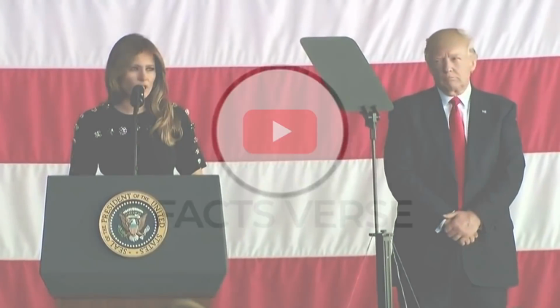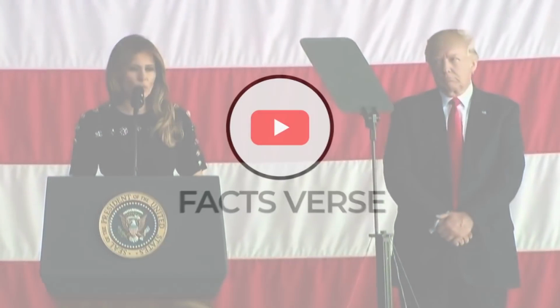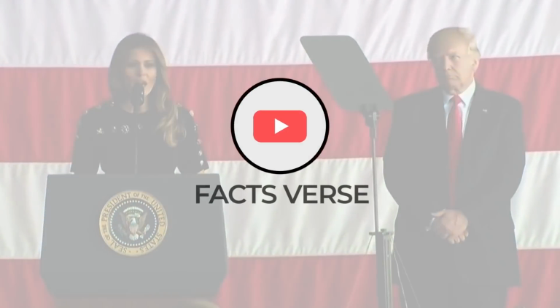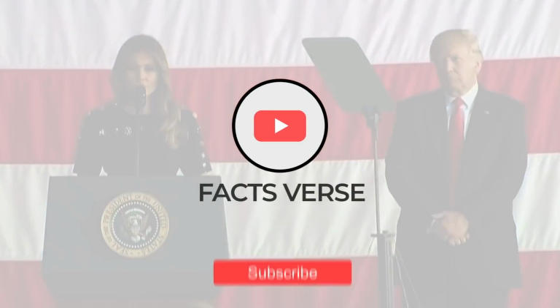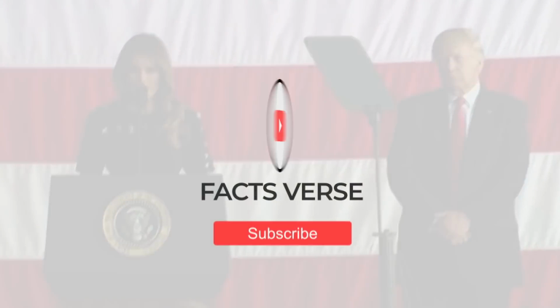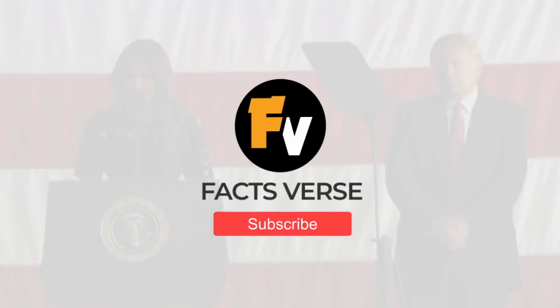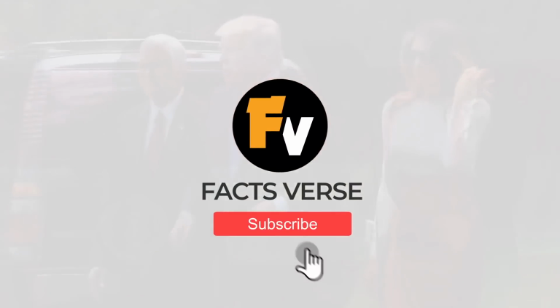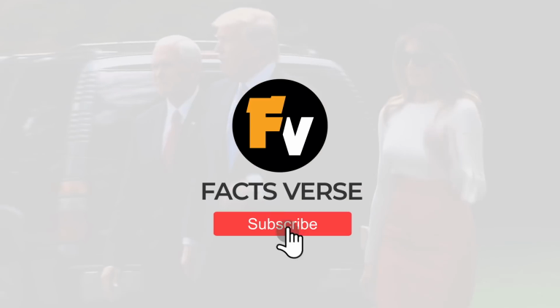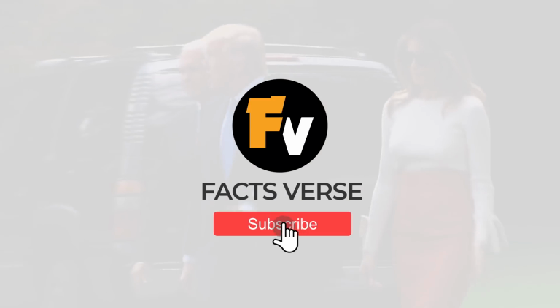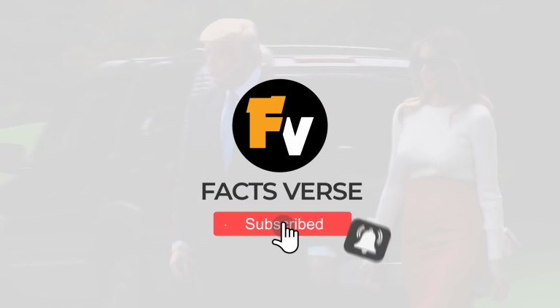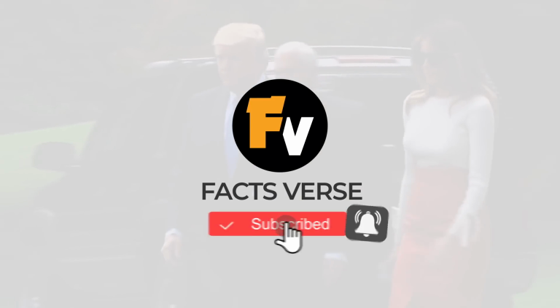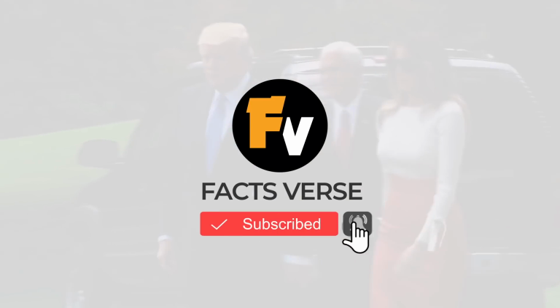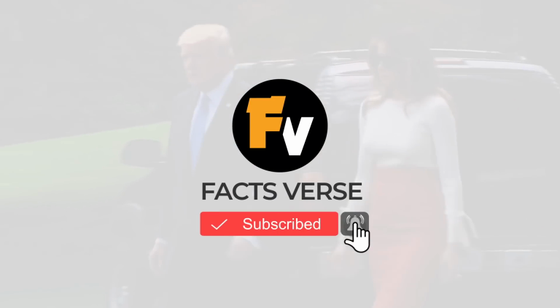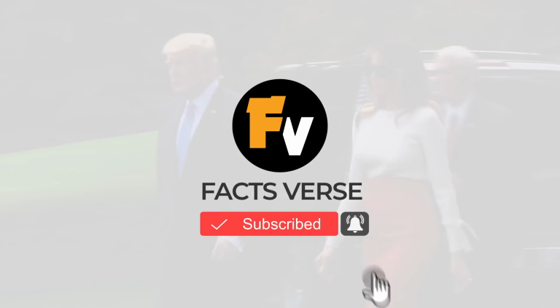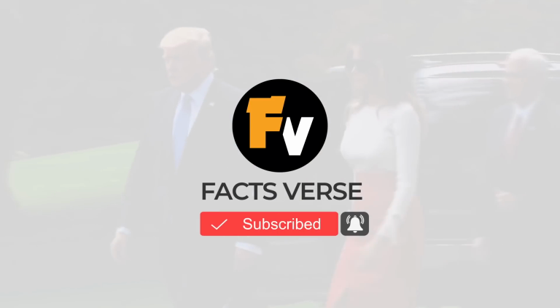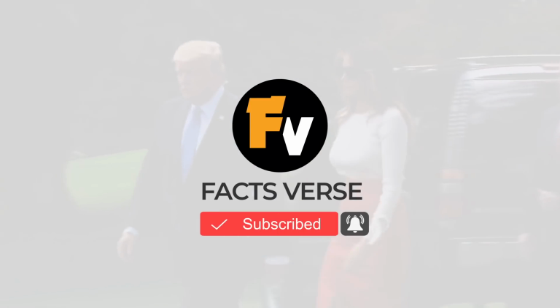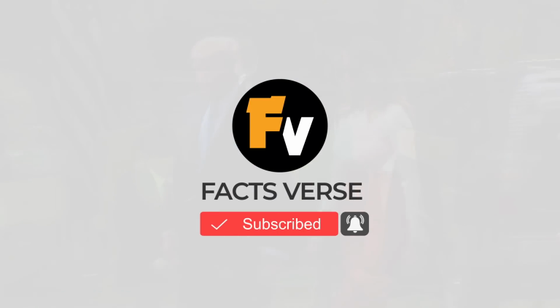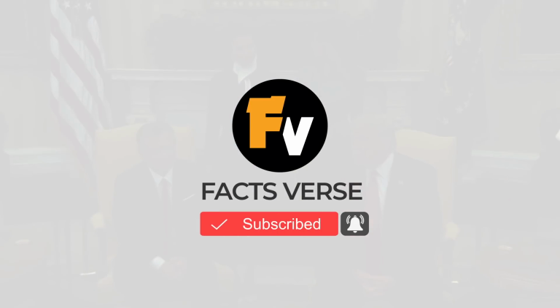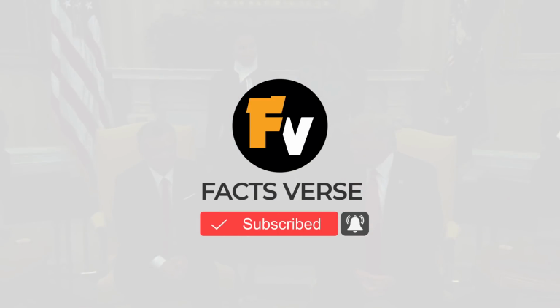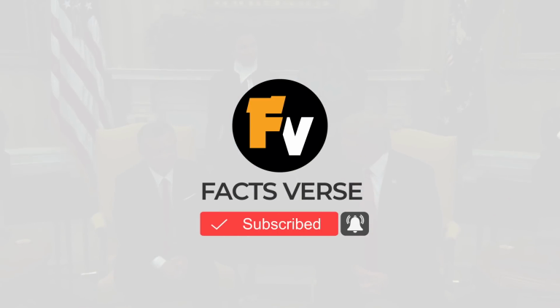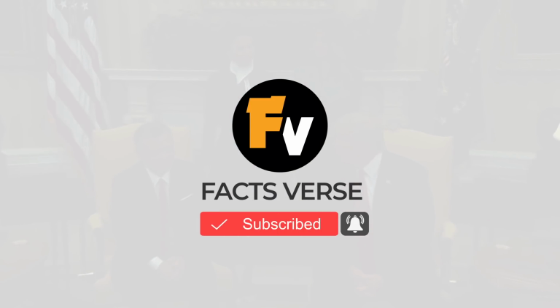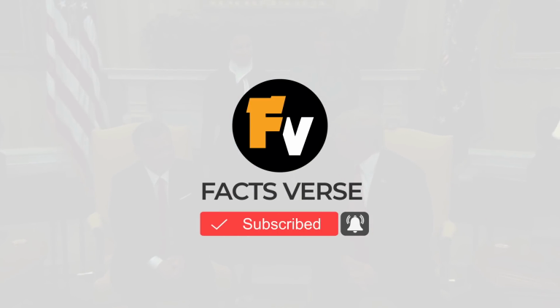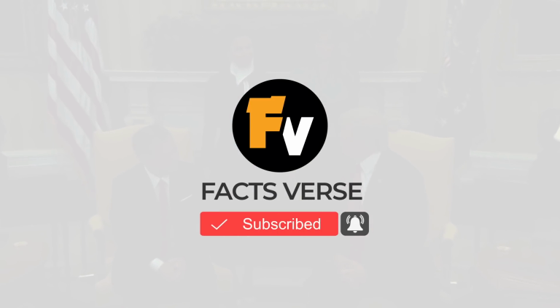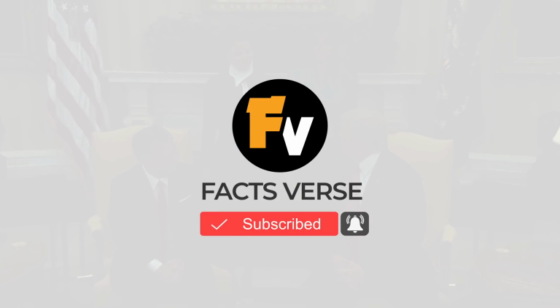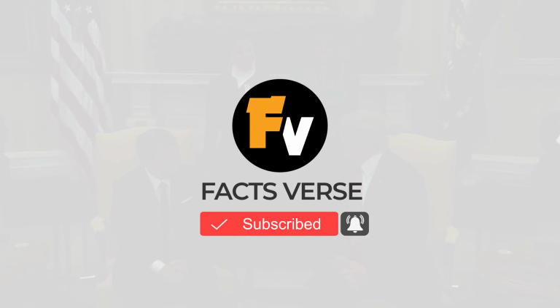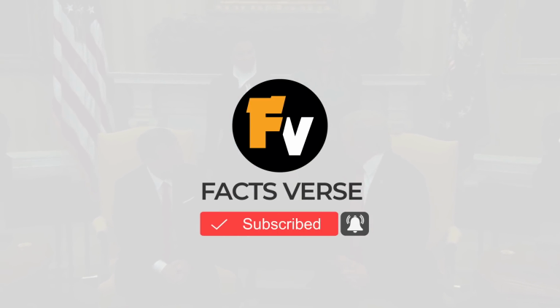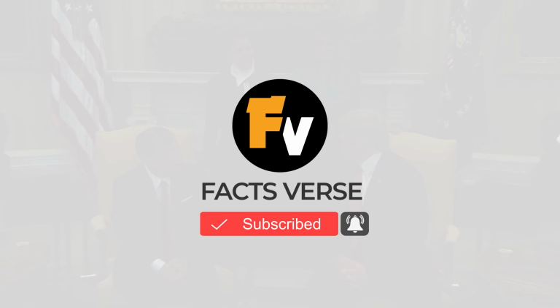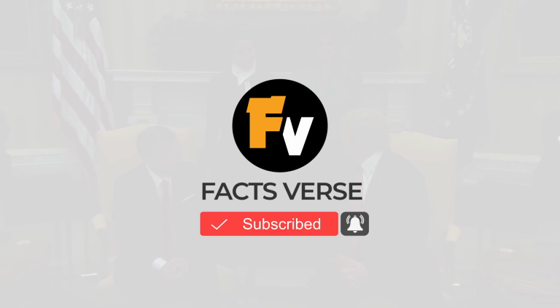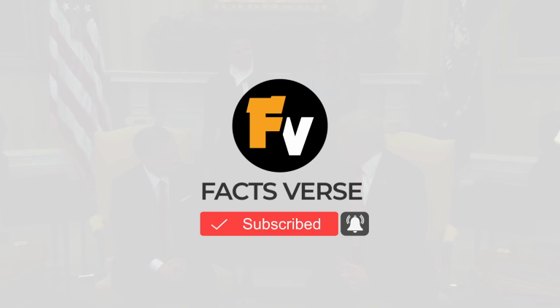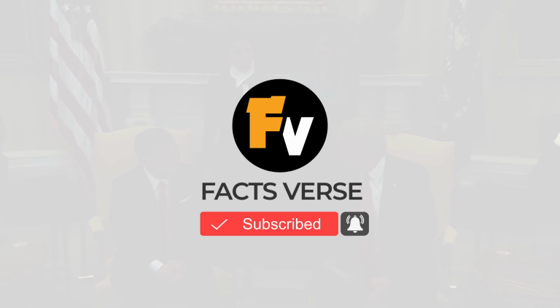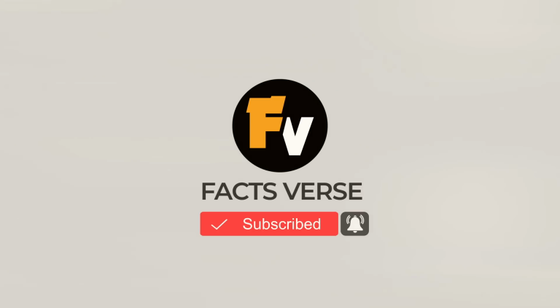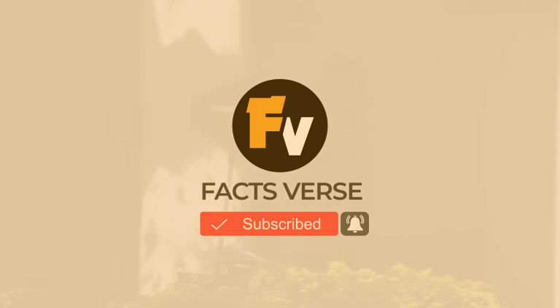And before you move on to the next Facts Verse video, take a moment to like and subscribe to our channel and press the bell icon to stay updated about all our latest videos!